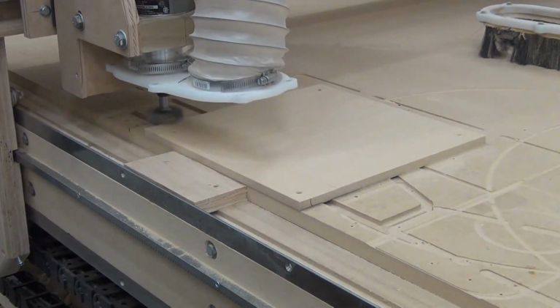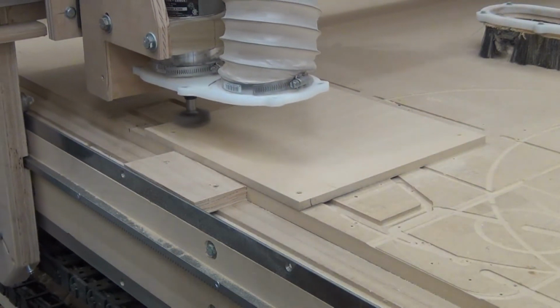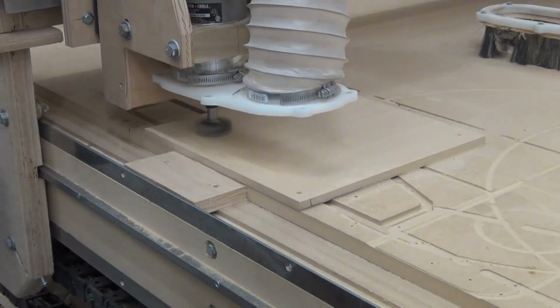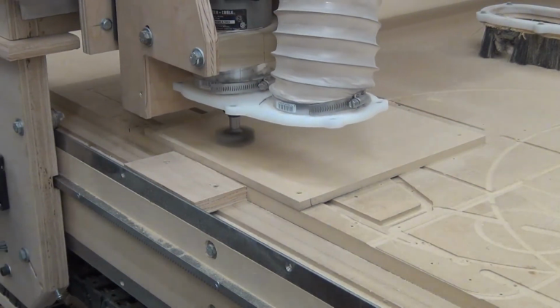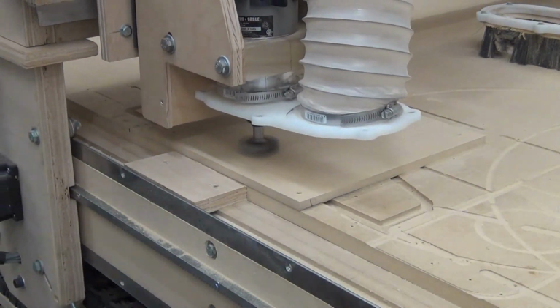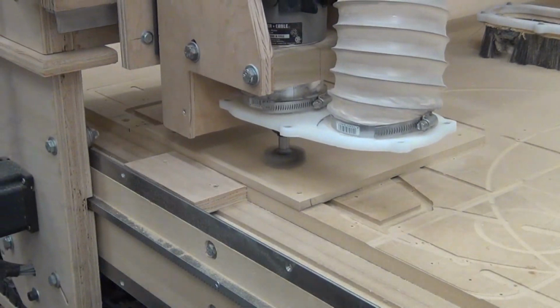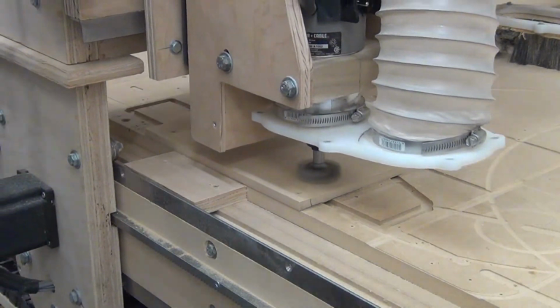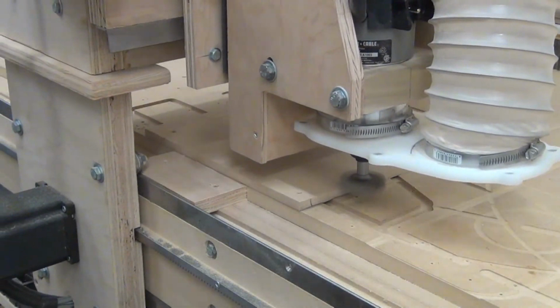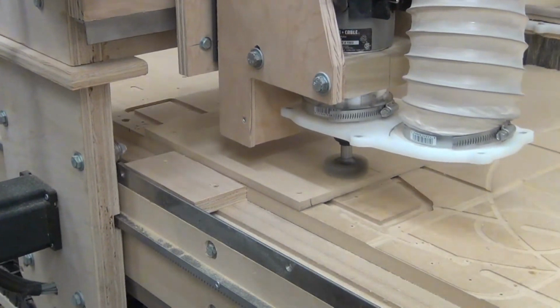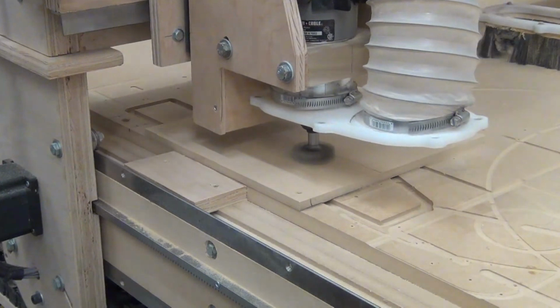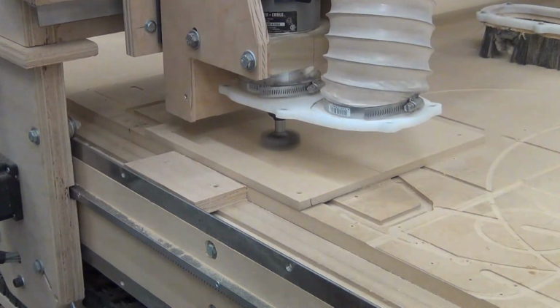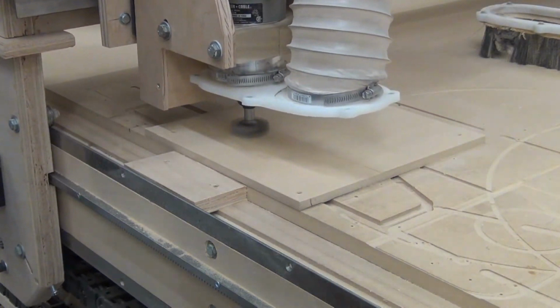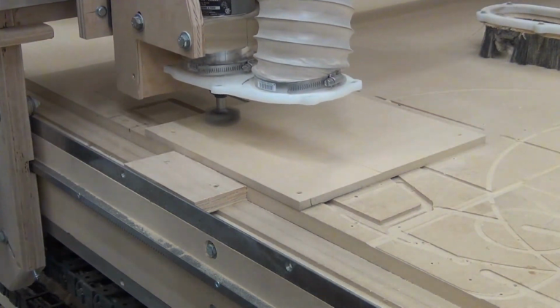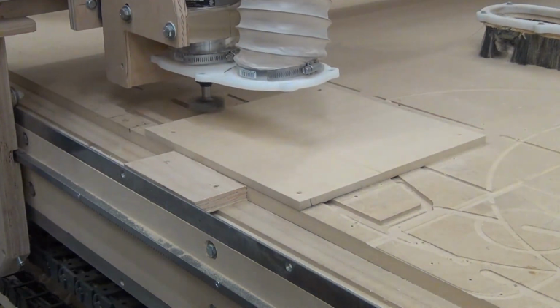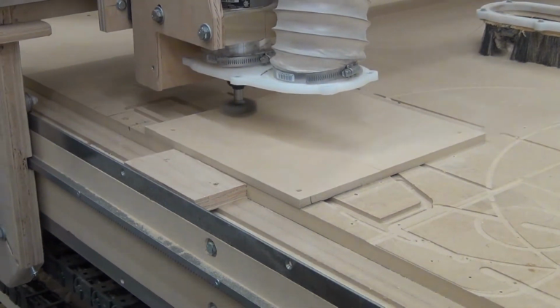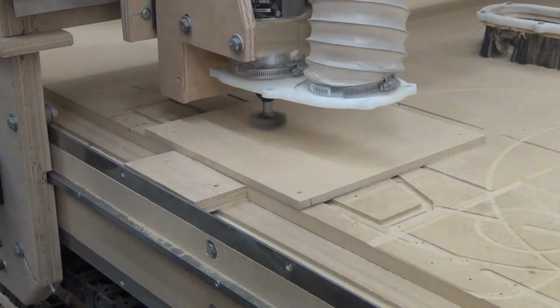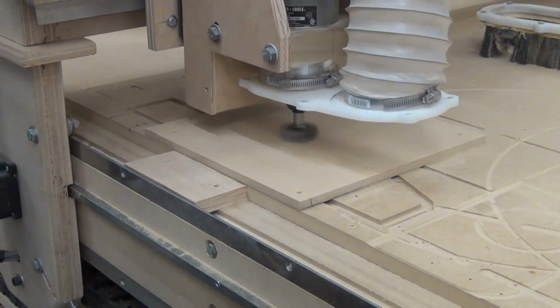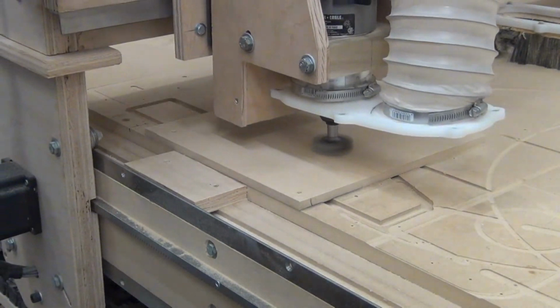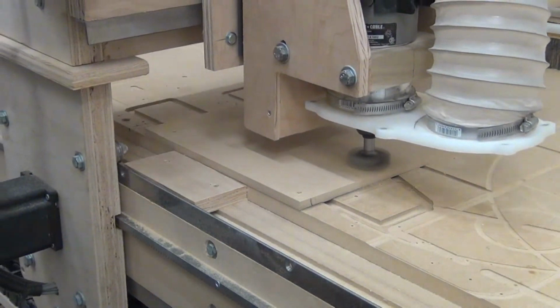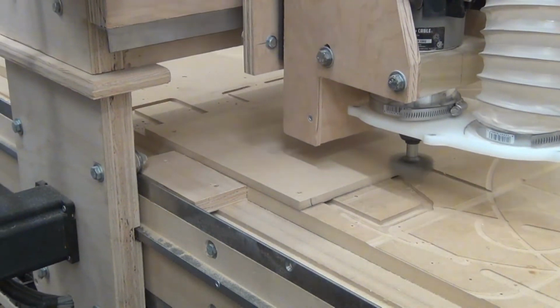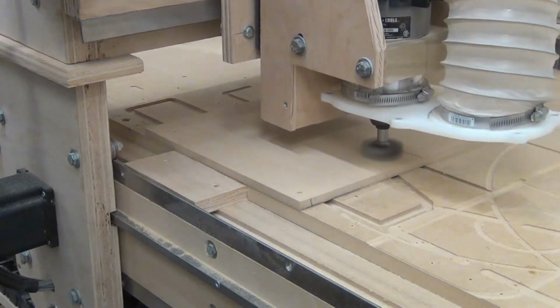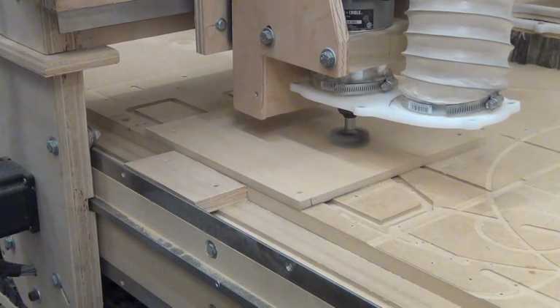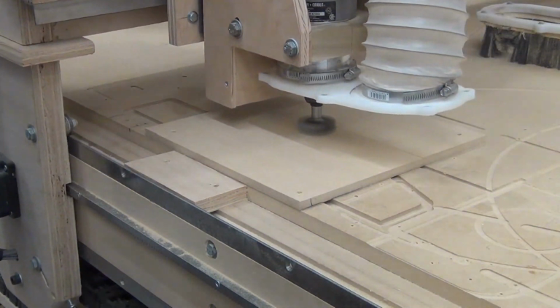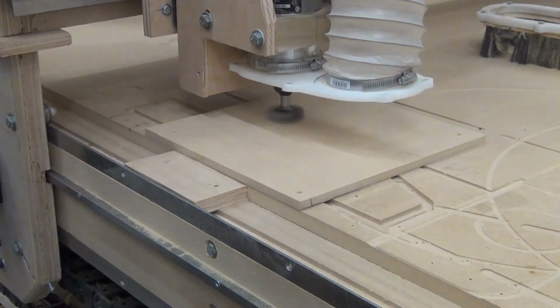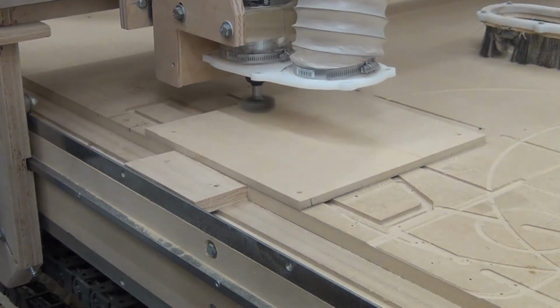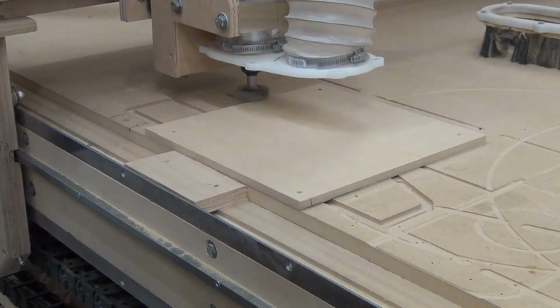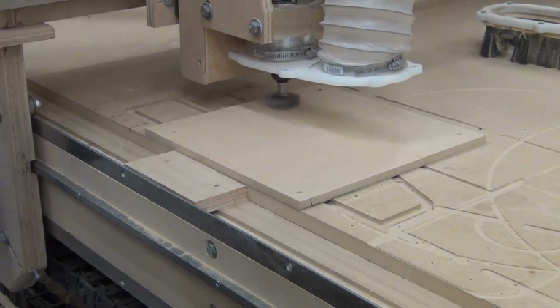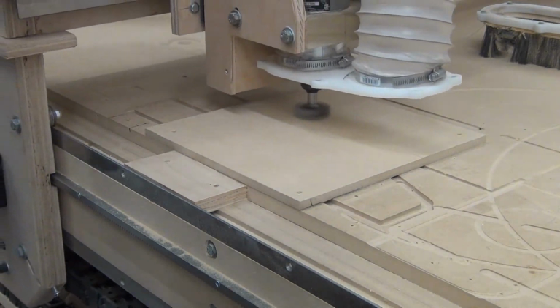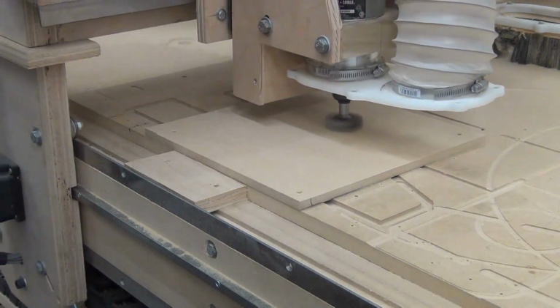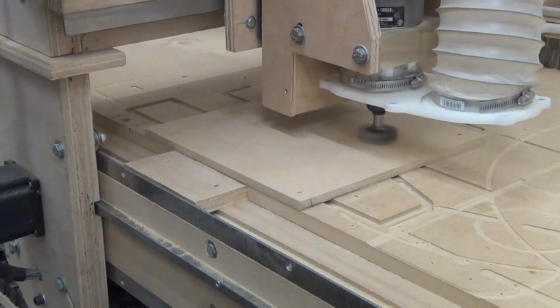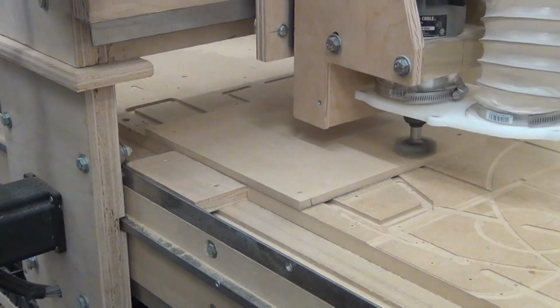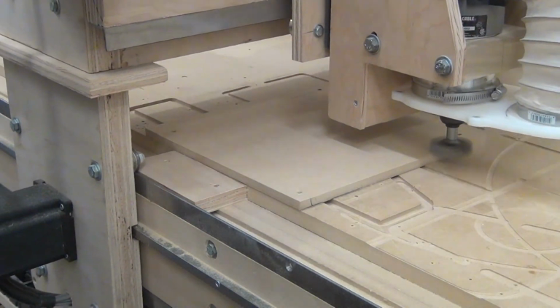Since I had already surfaced in one direction, I just took a little bit off this time, which didn't create much dust so I didn't even need the dust shoe, and this came out perfect.